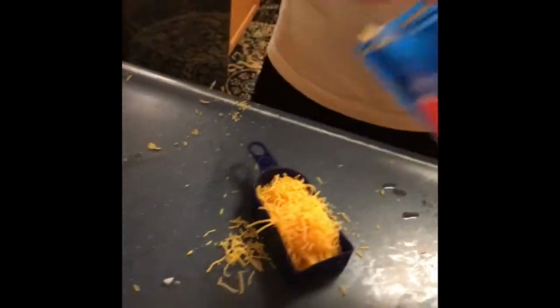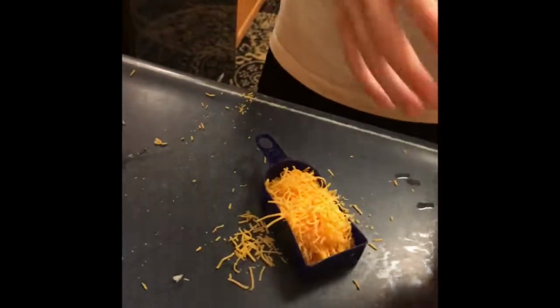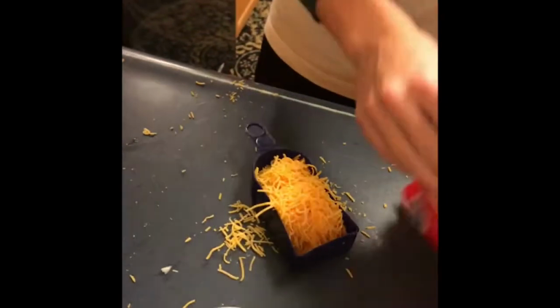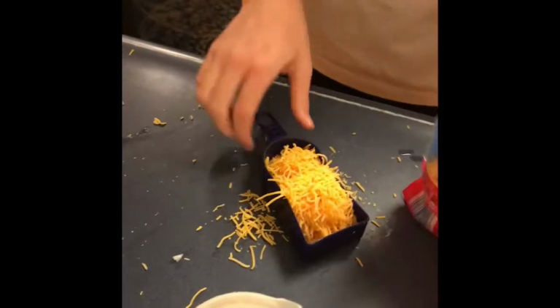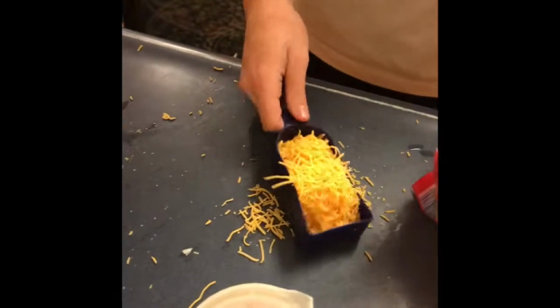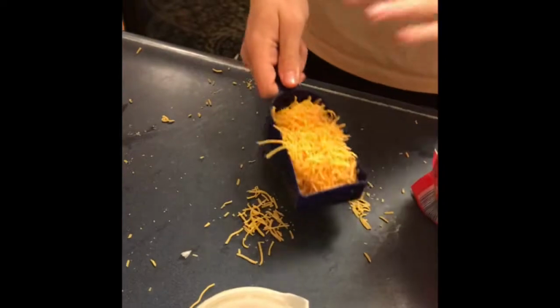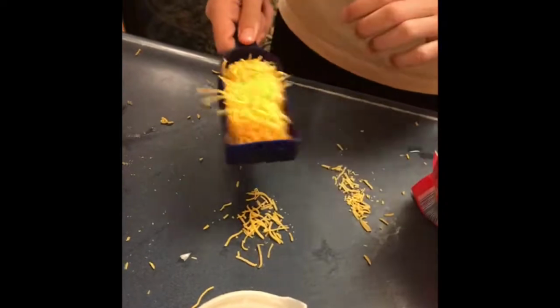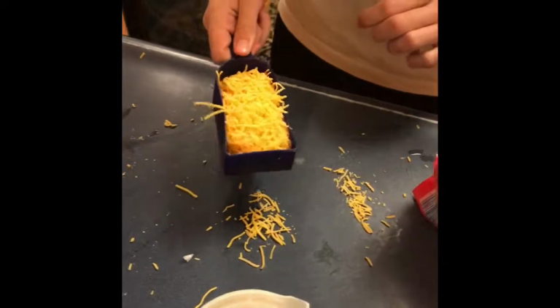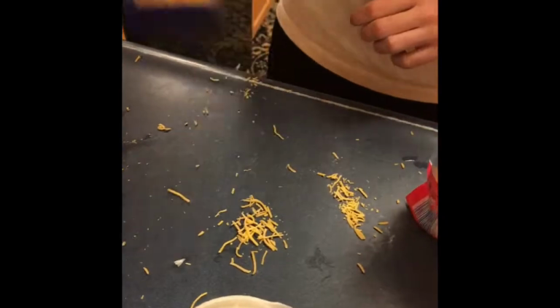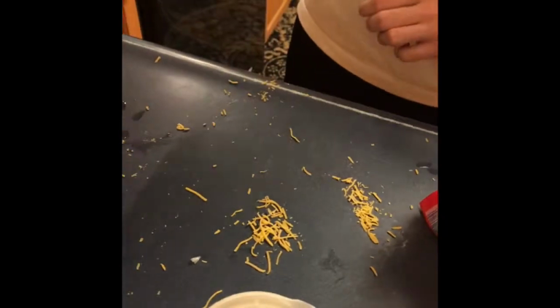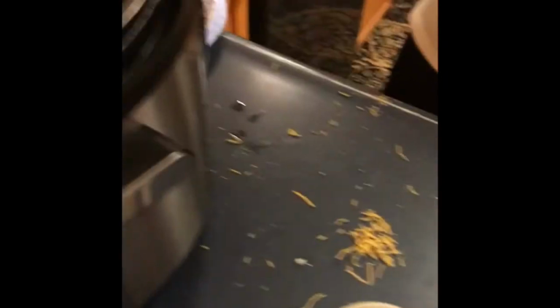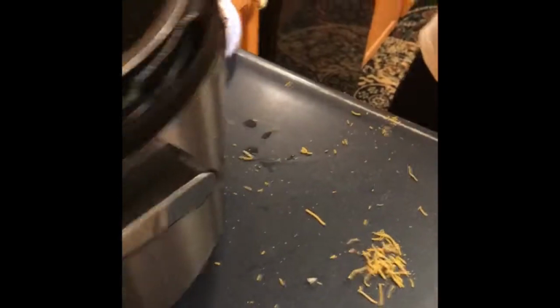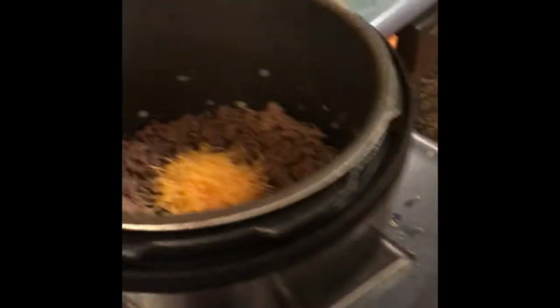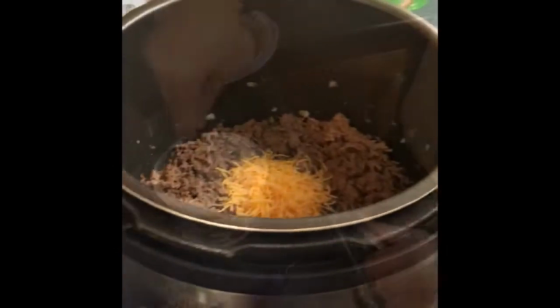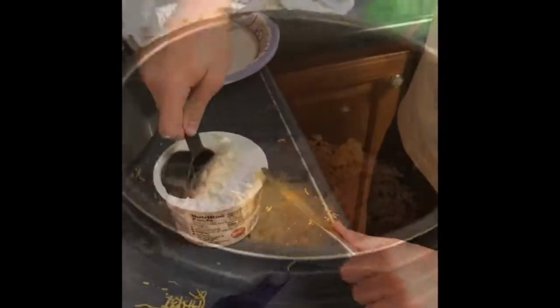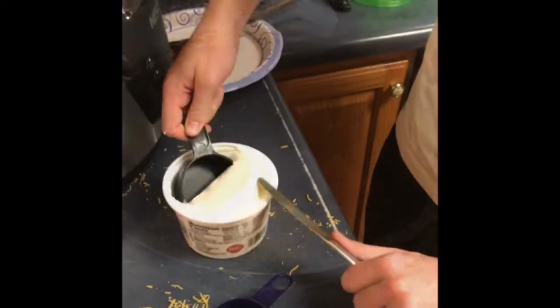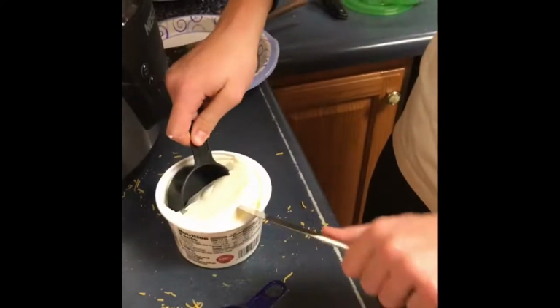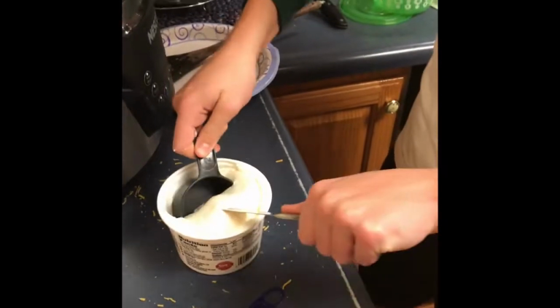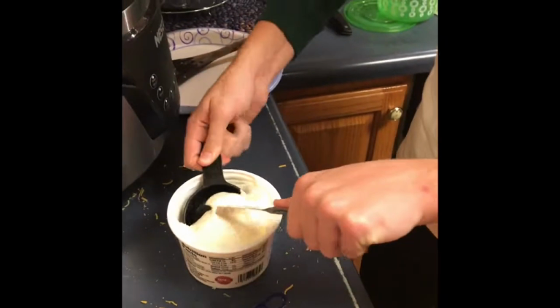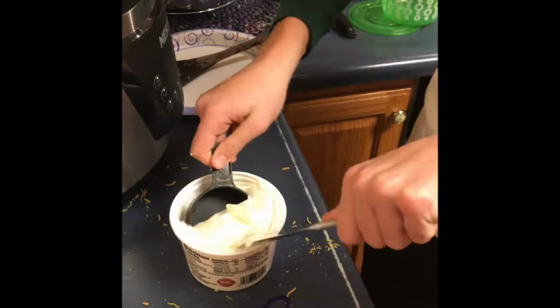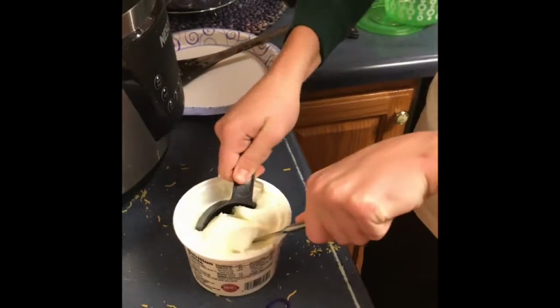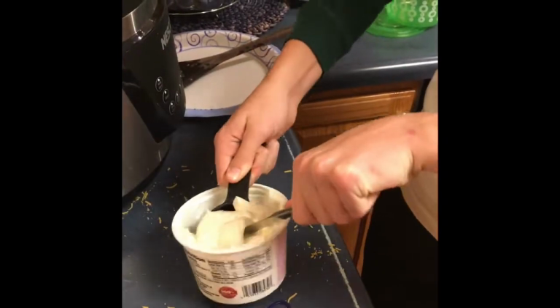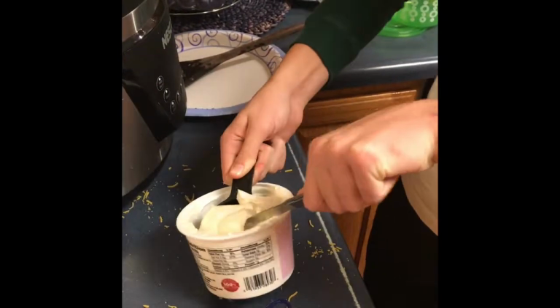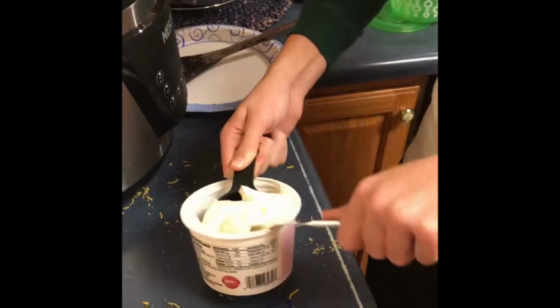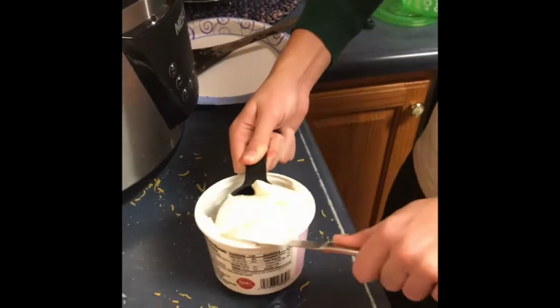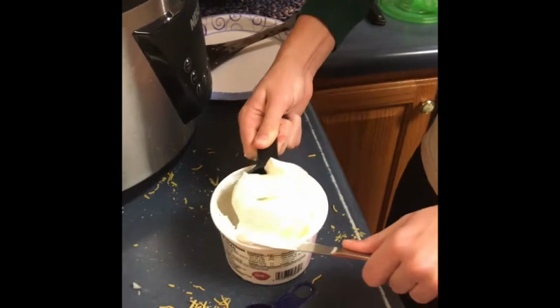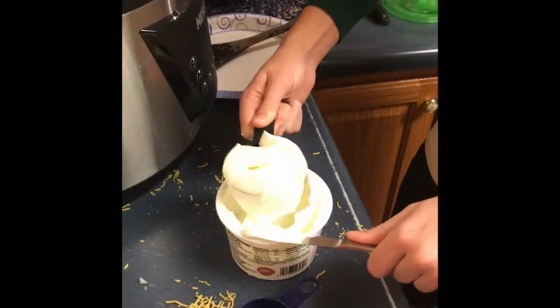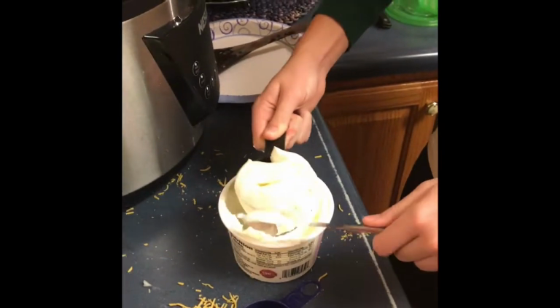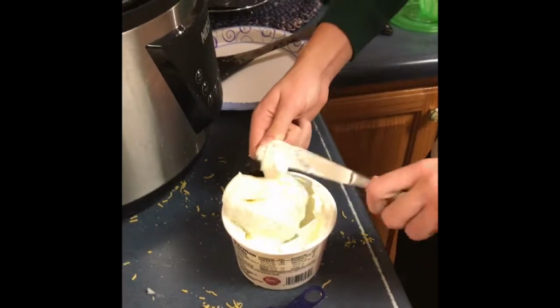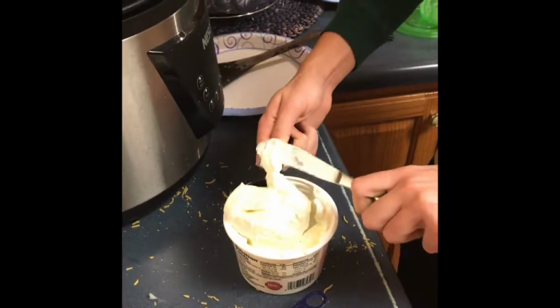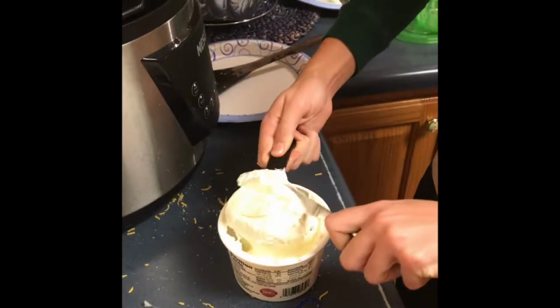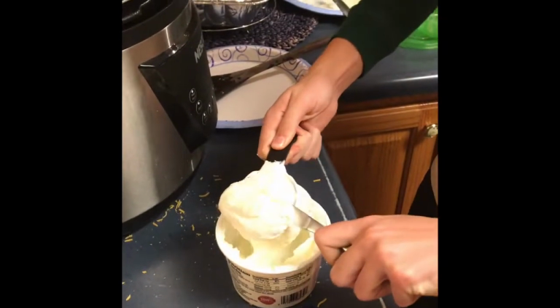Put 1 and a half teaspoons of cheese in the bowl. Put 1 and a quarter teaspoon of sugar in the bowl.